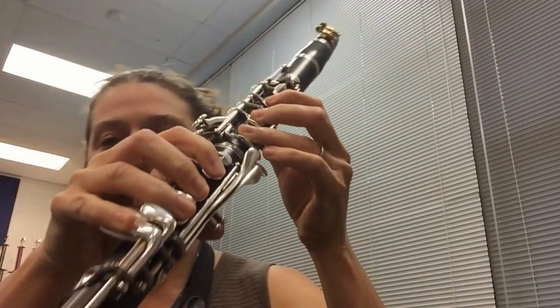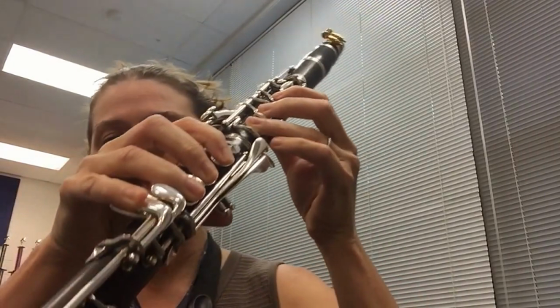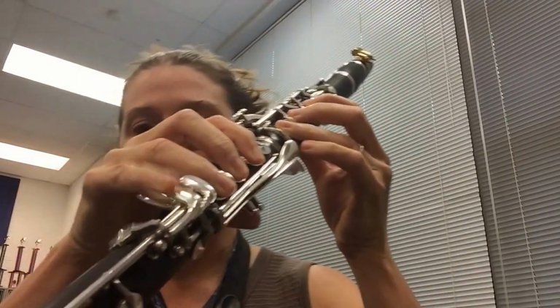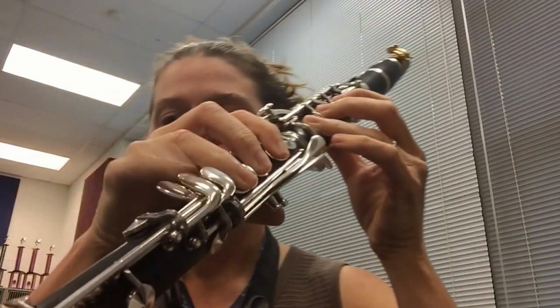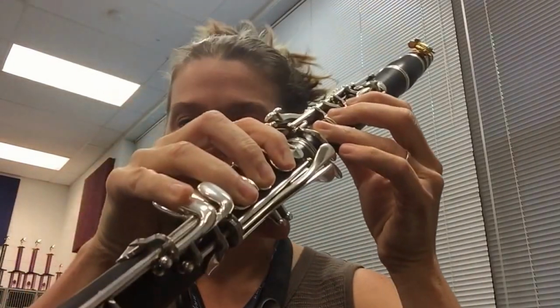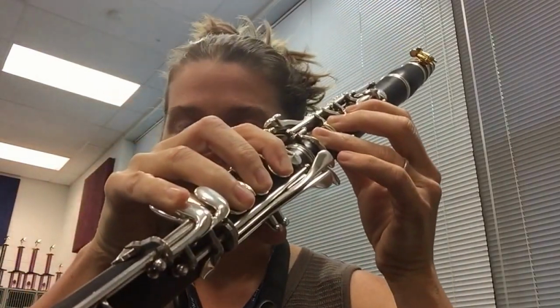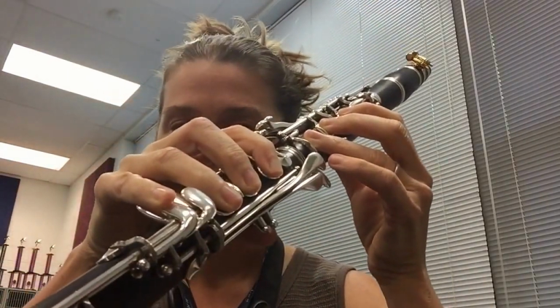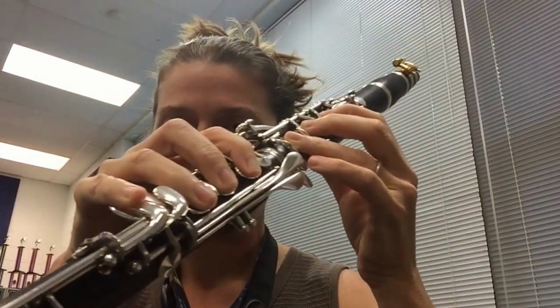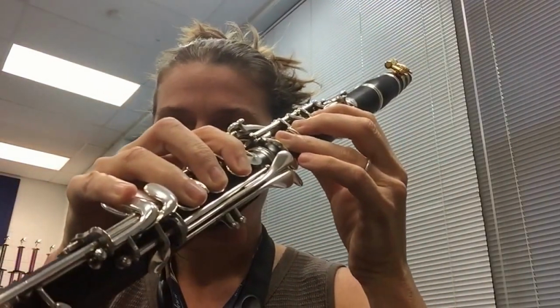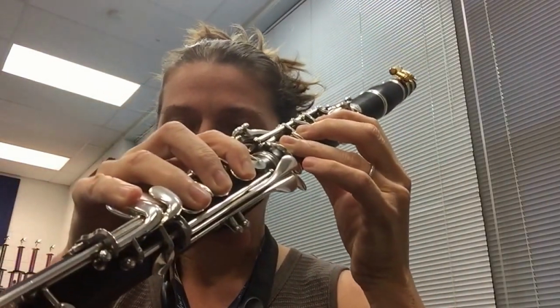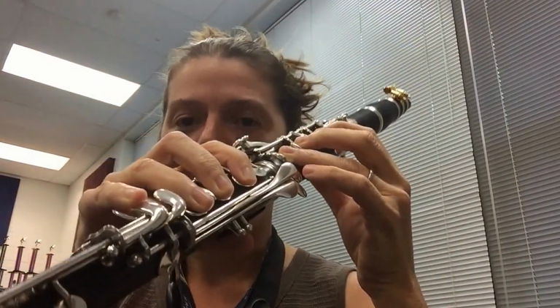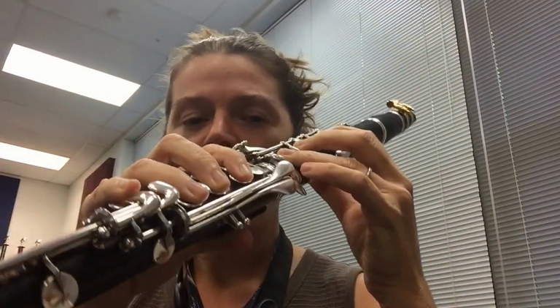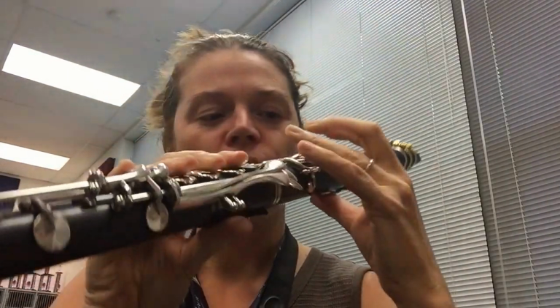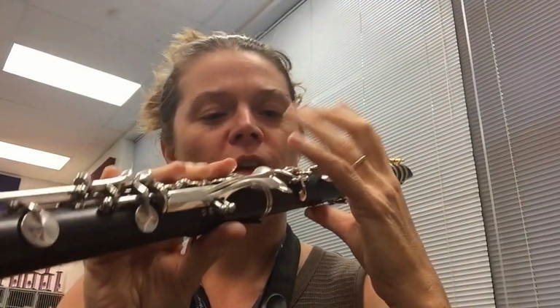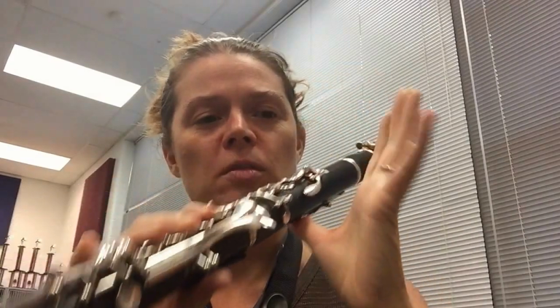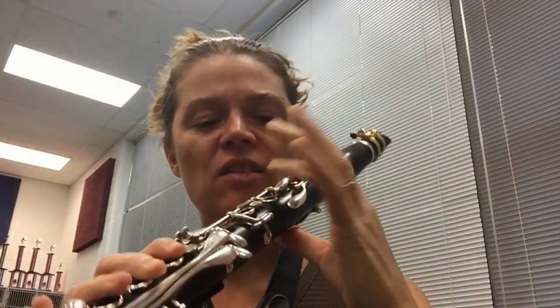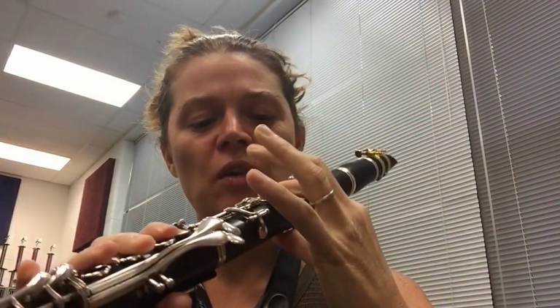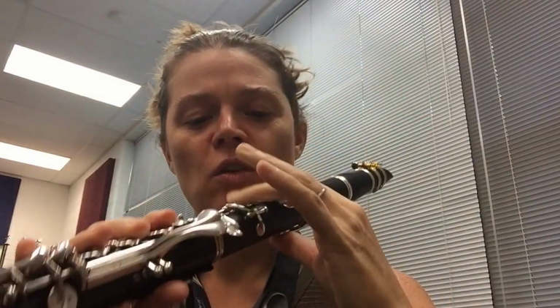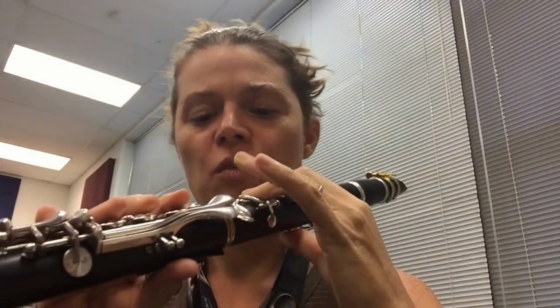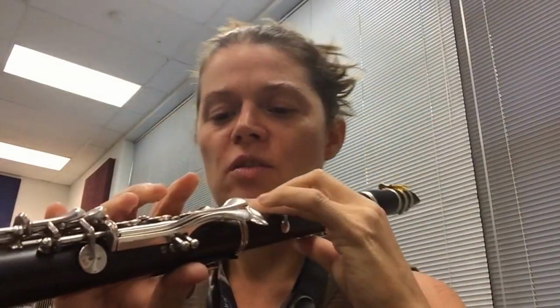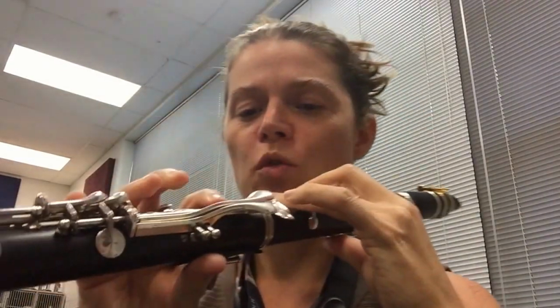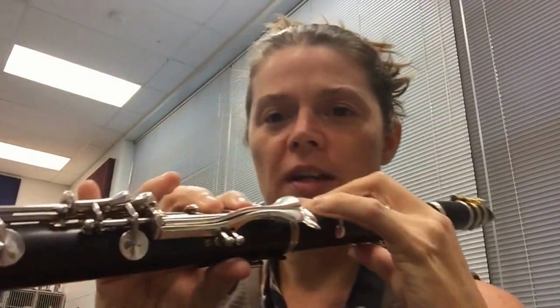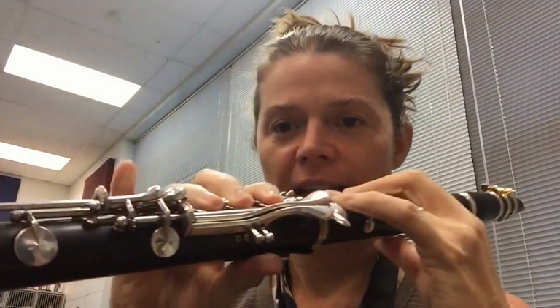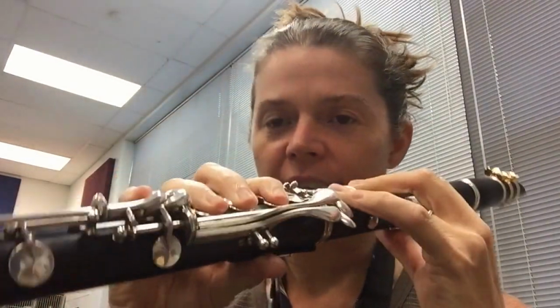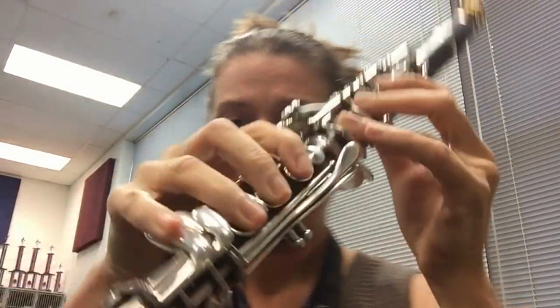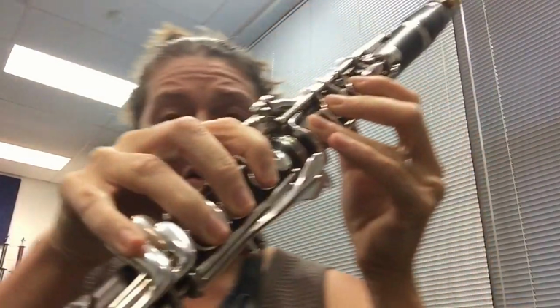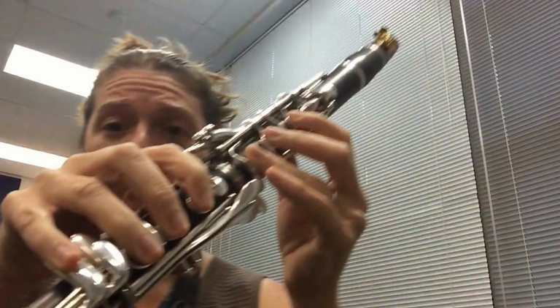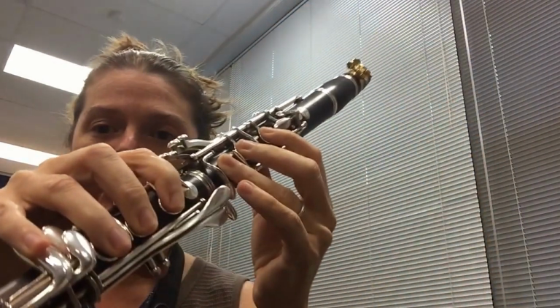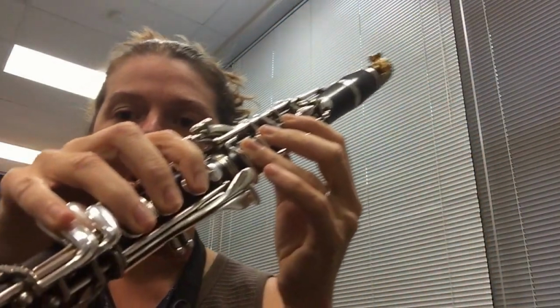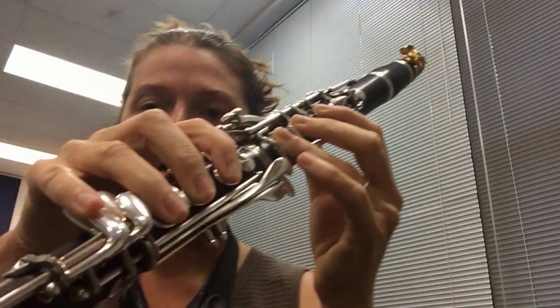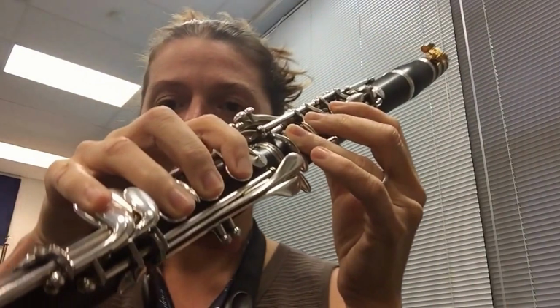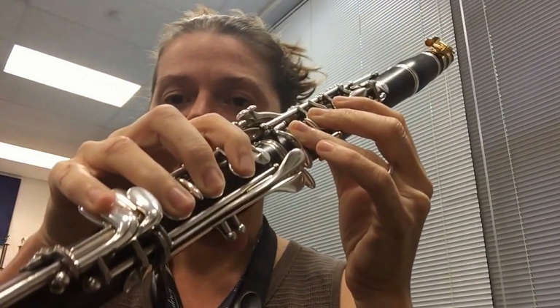You're going to start down here on low F and make sure all of your fingers — the pads of your fingers — are covering these holes really nicely. Then all you have to do is walk up the clarinet.